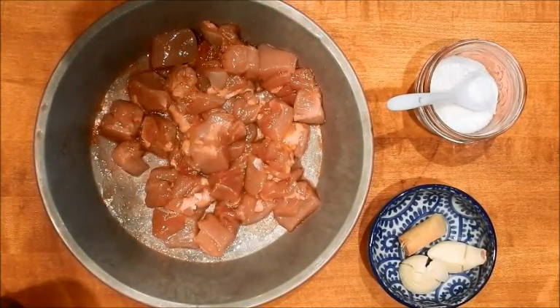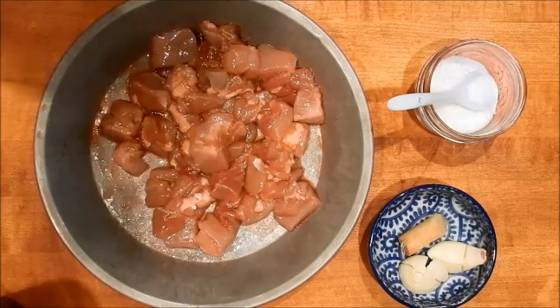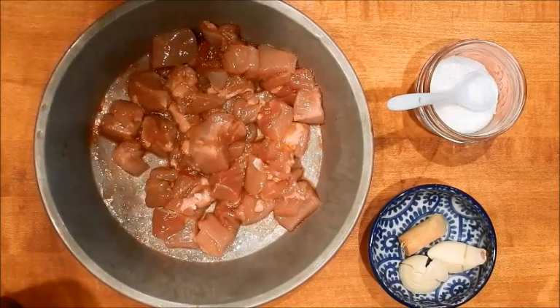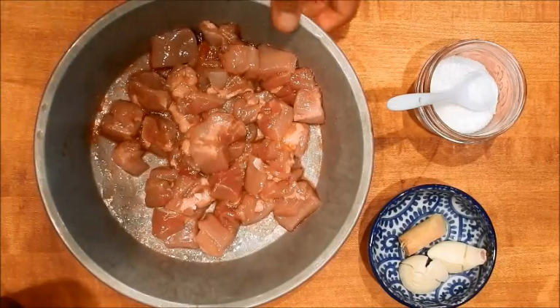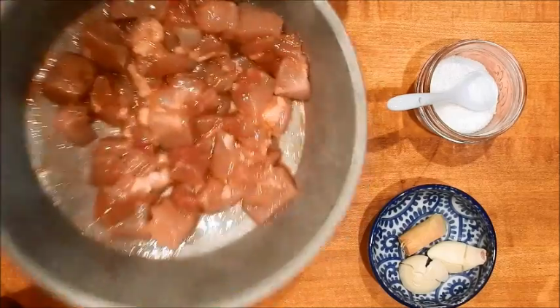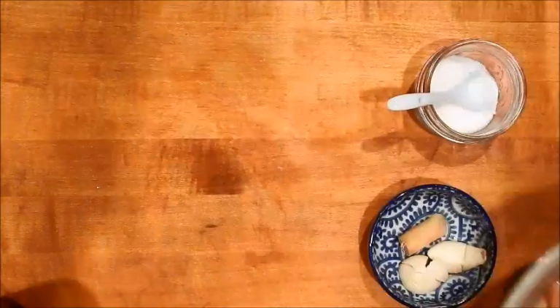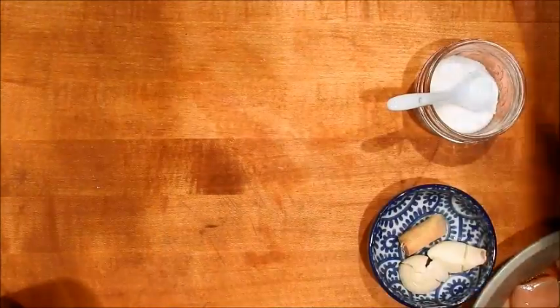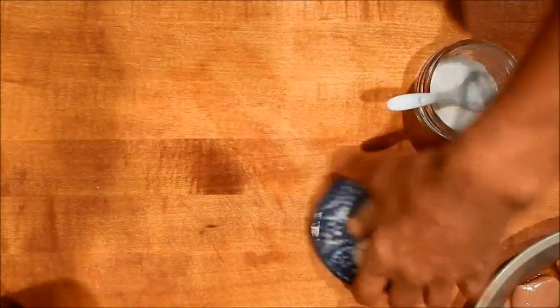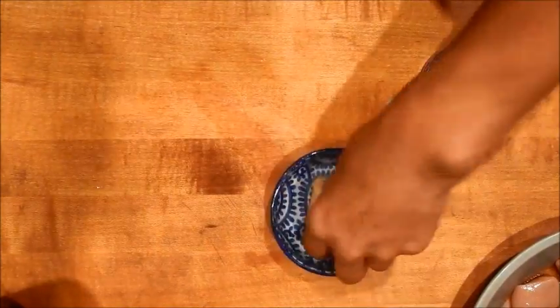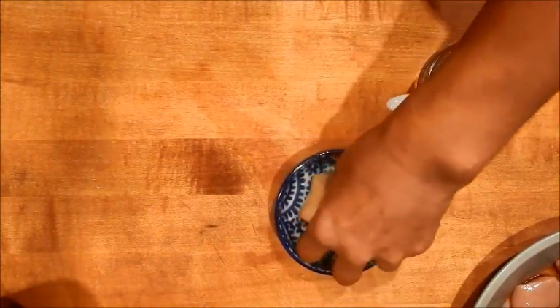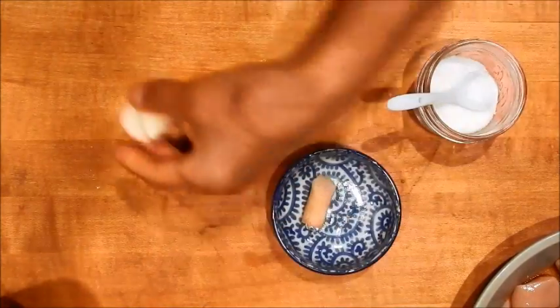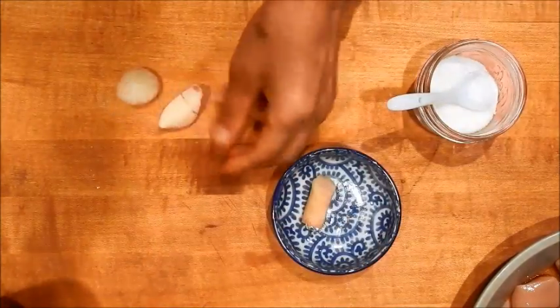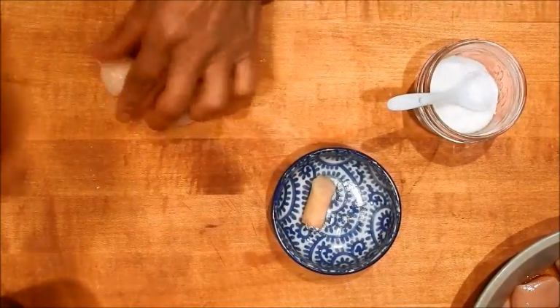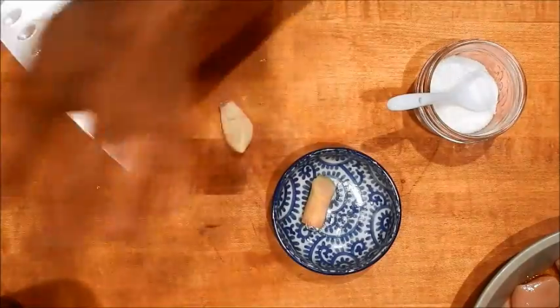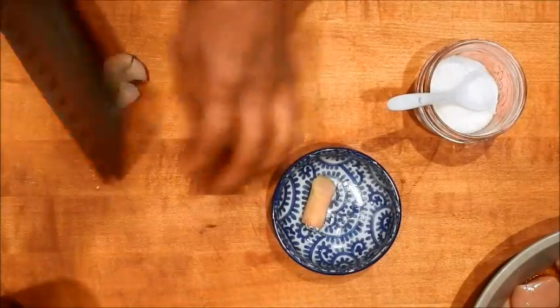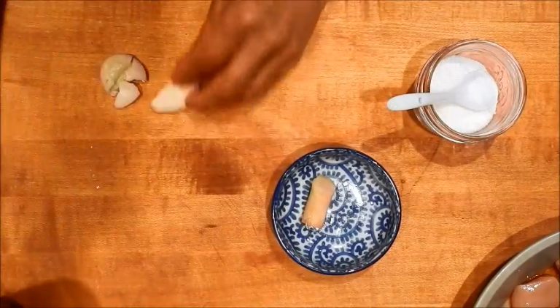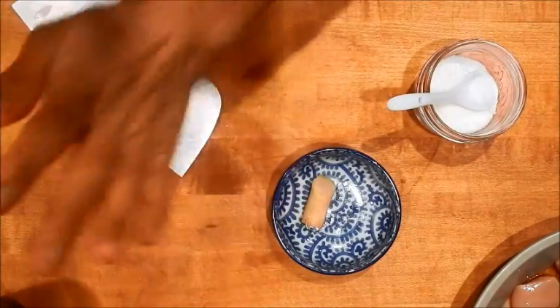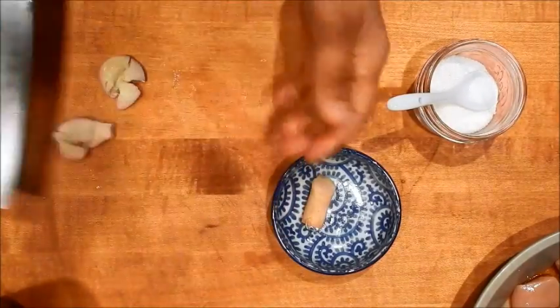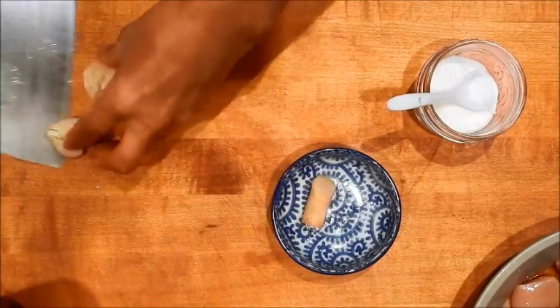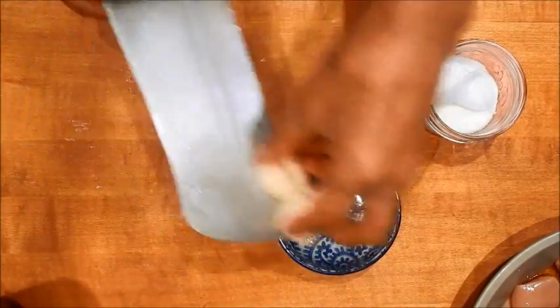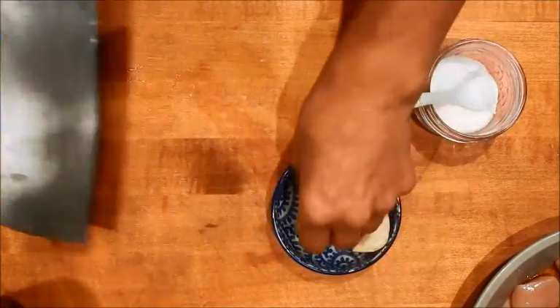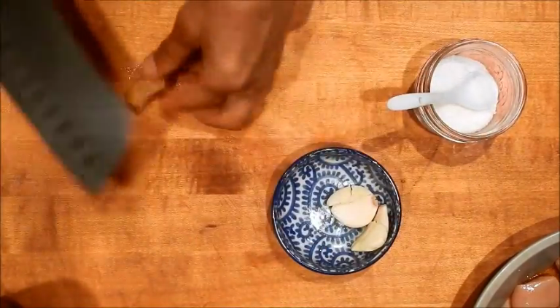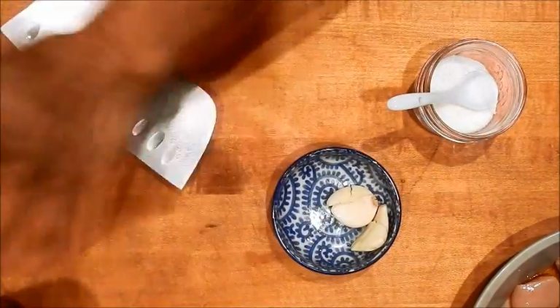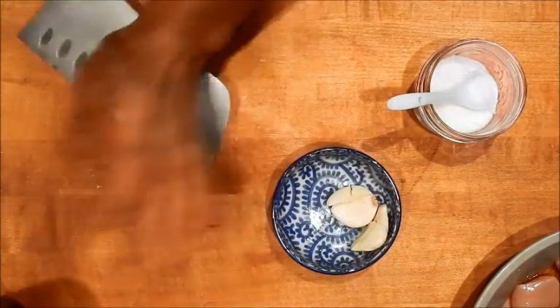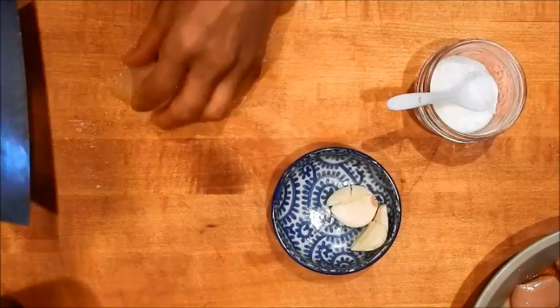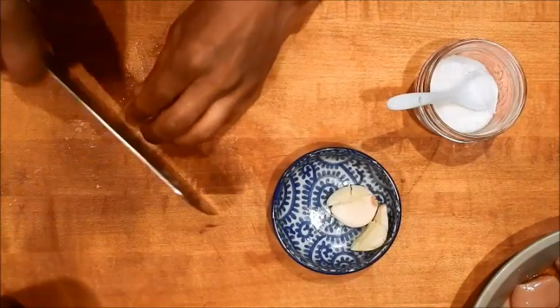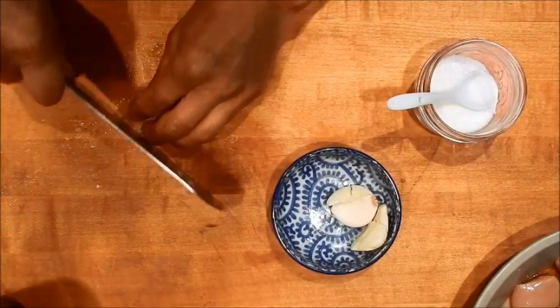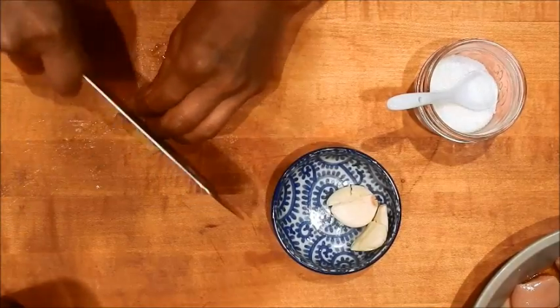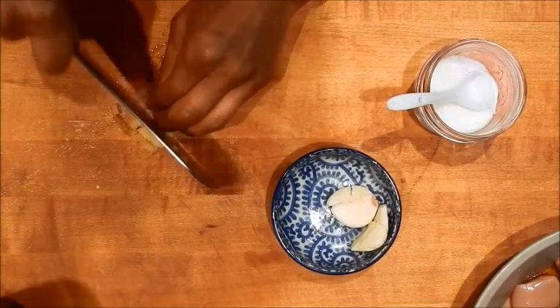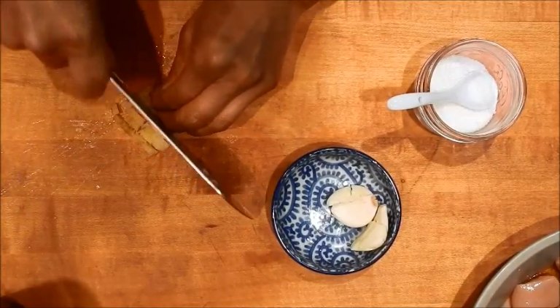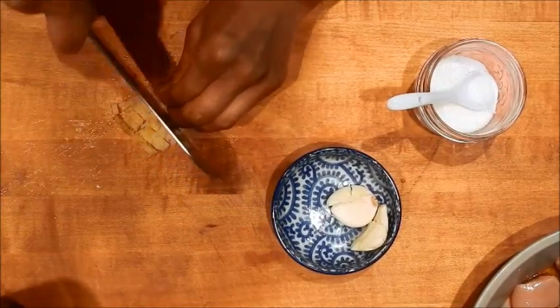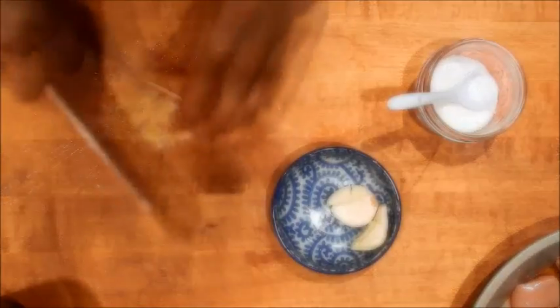Next we're going to cut the garlic and ginger. The ginger has just been crushed and it's already peeled. I'm just going to quickly mince it.